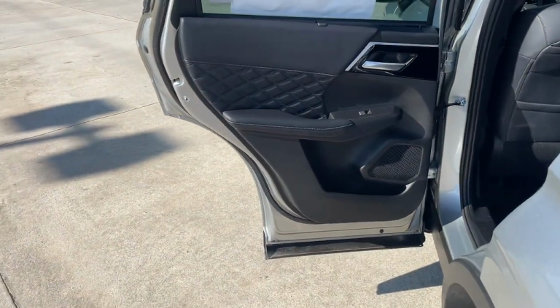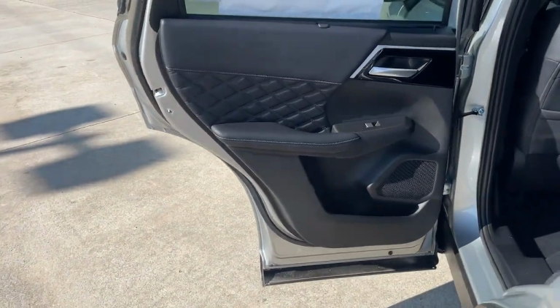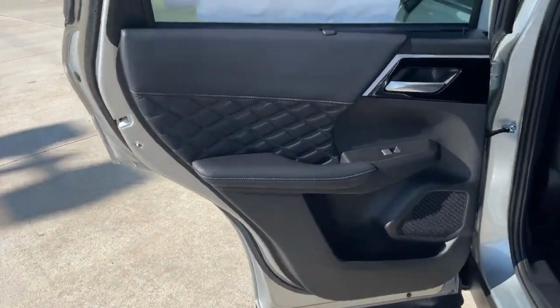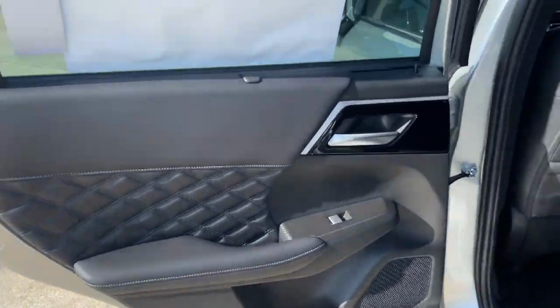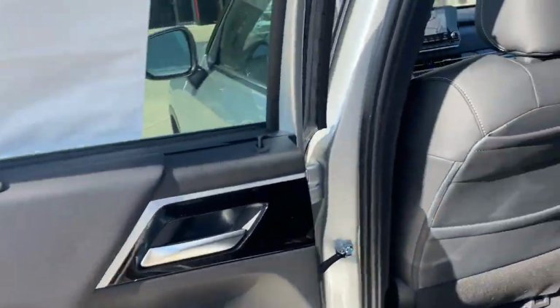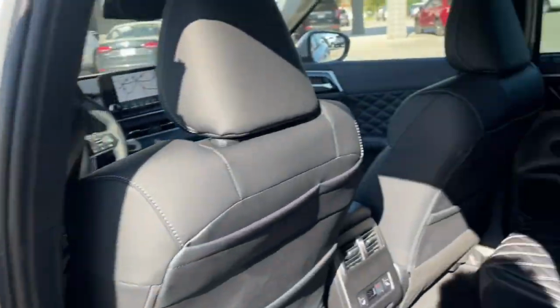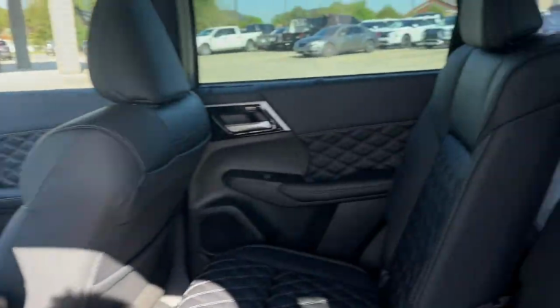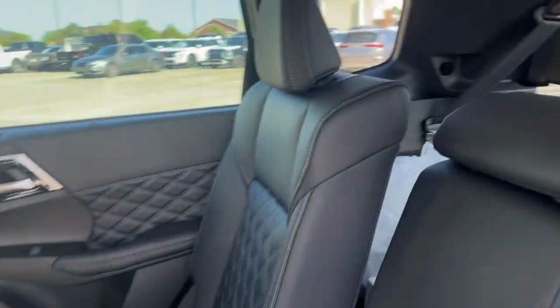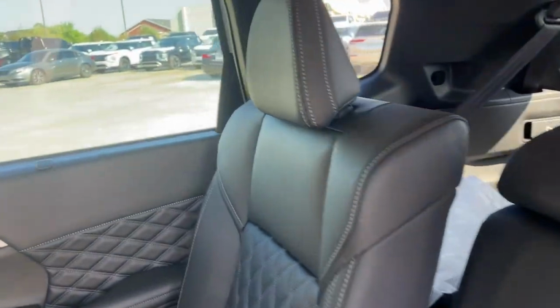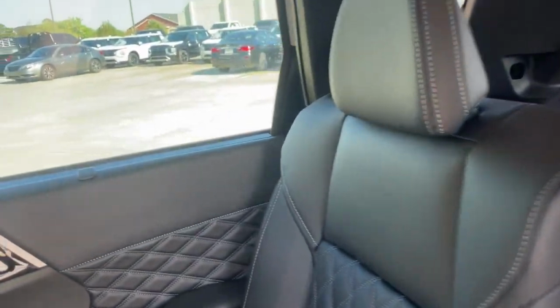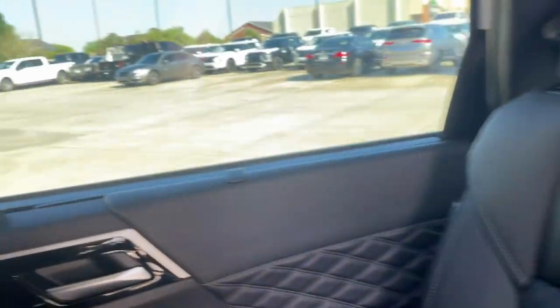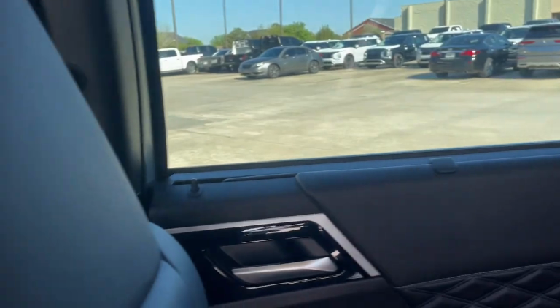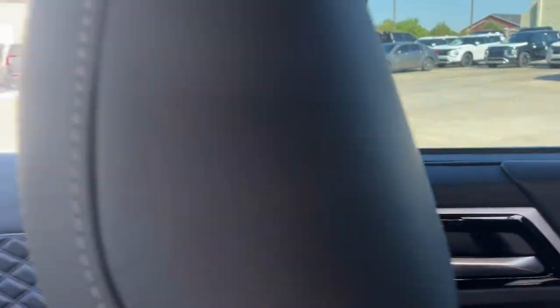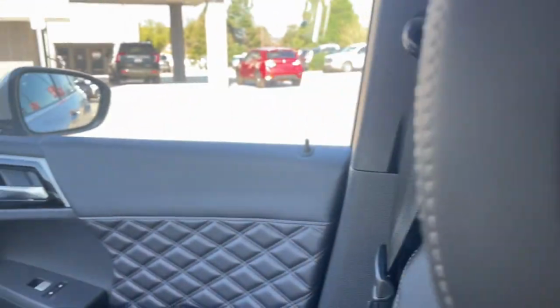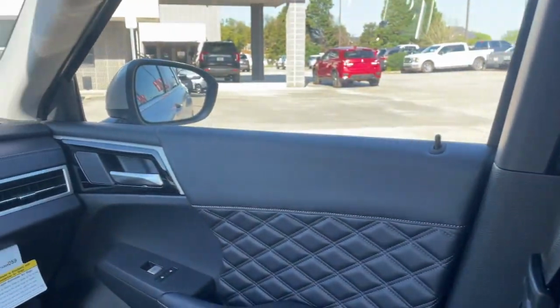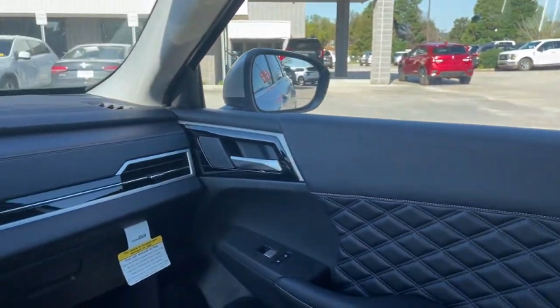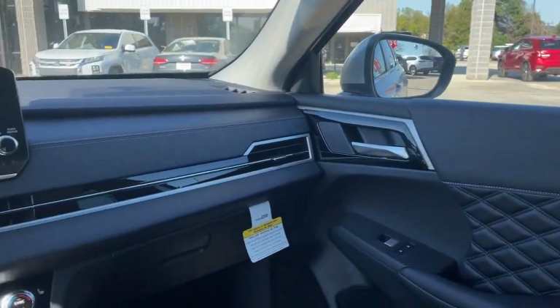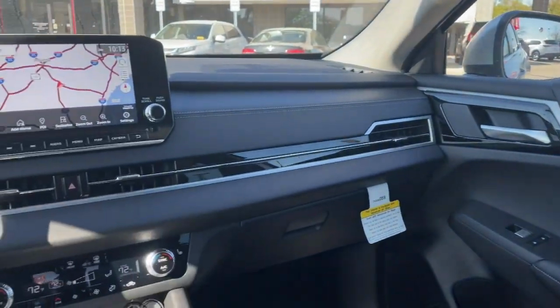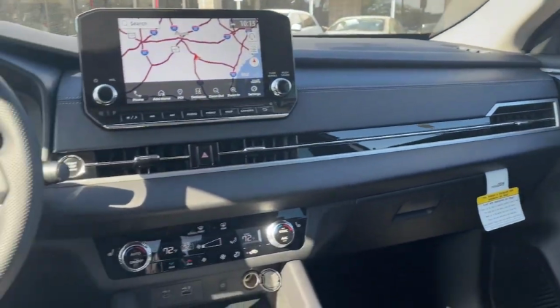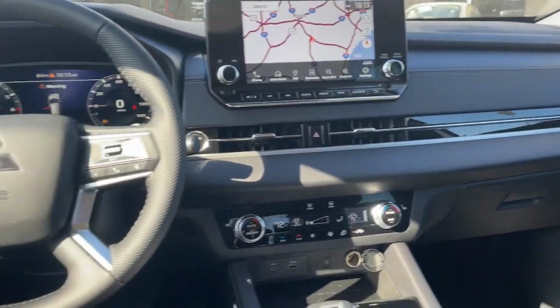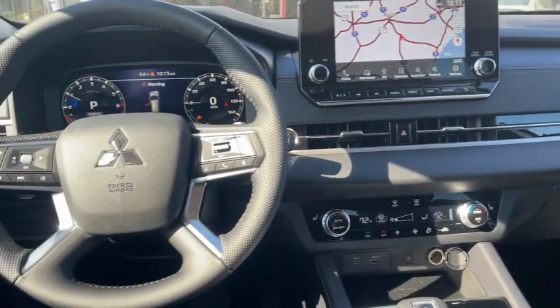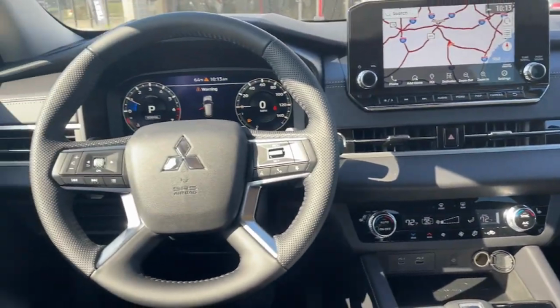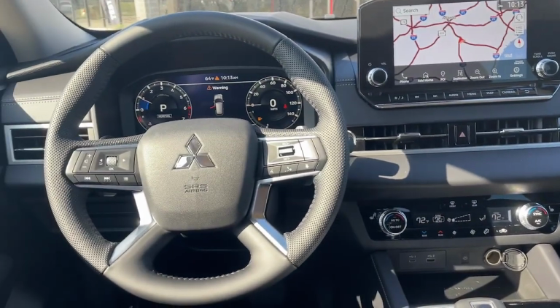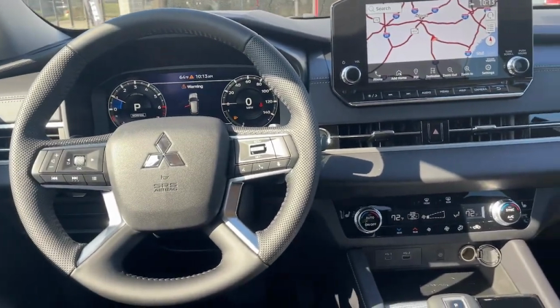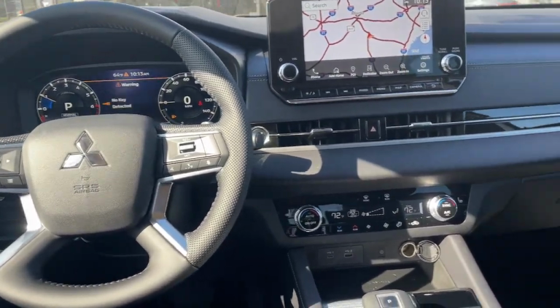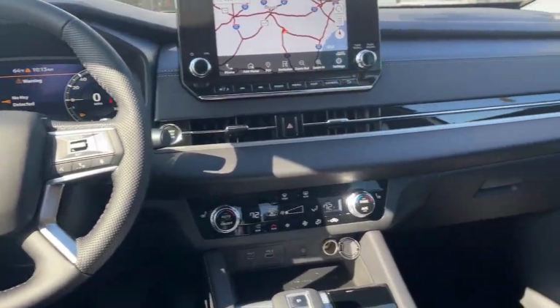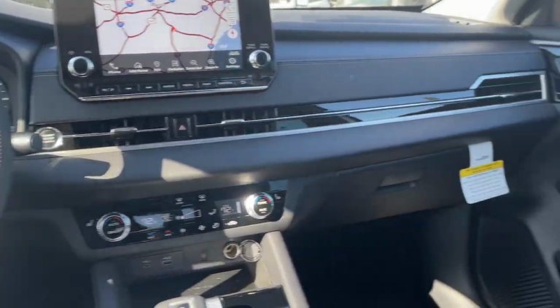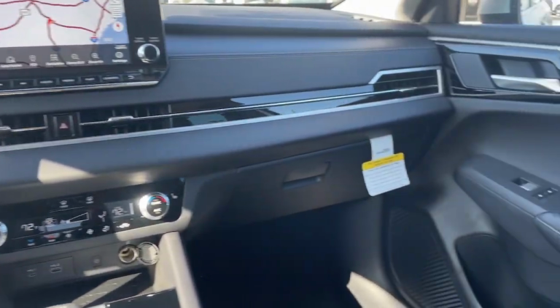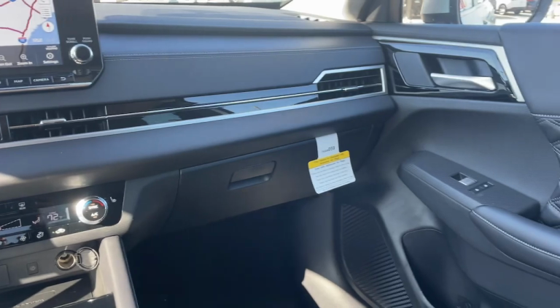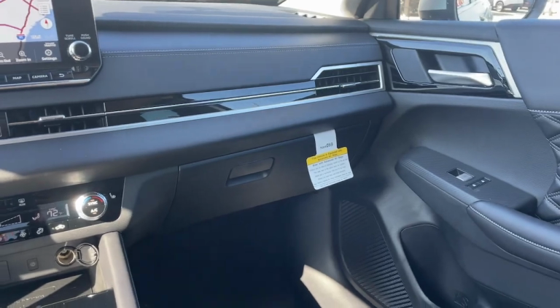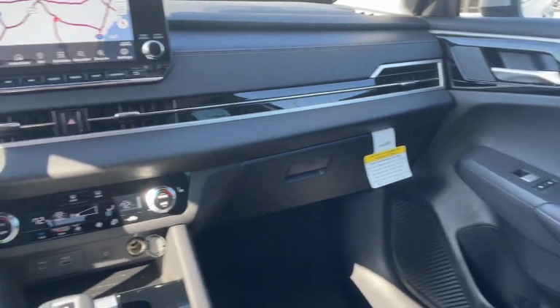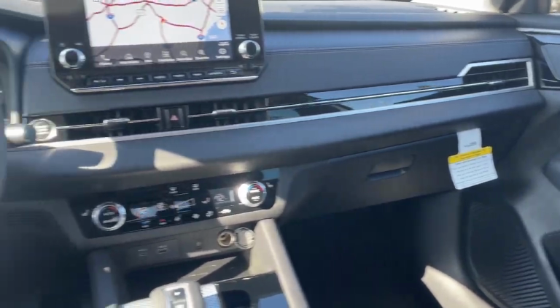Feel a new sense of optimism in this inspired Outlander. Treat yourself to a test drive today. Our staff will toss you the keys and give you an outstanding customer experience.